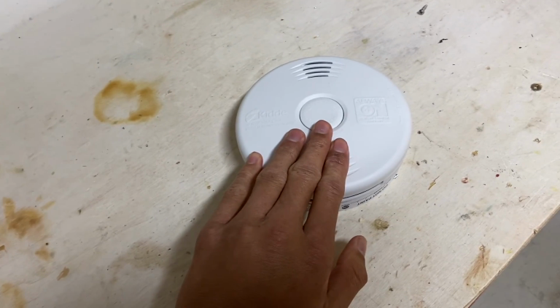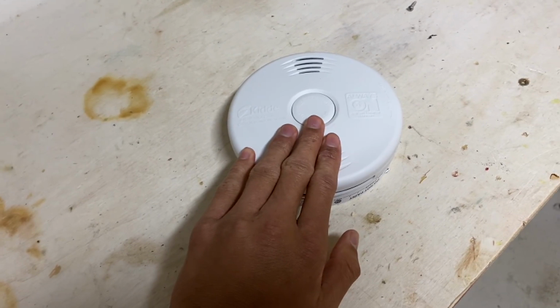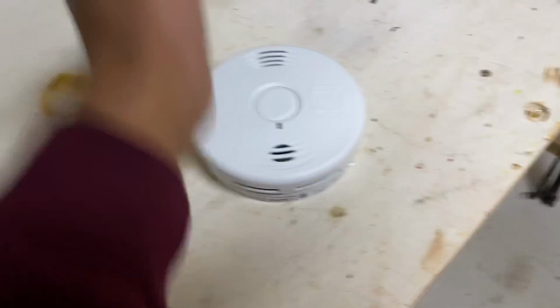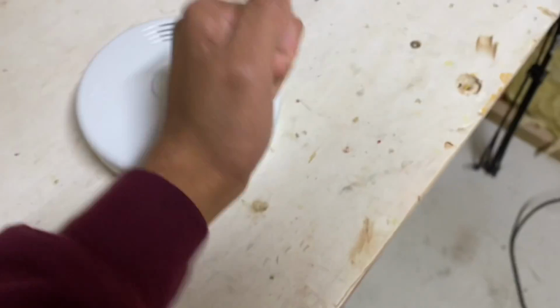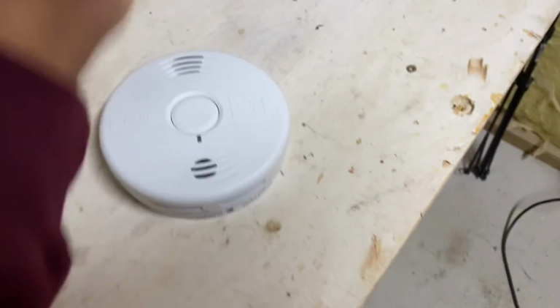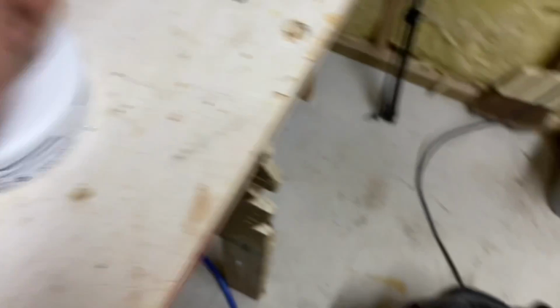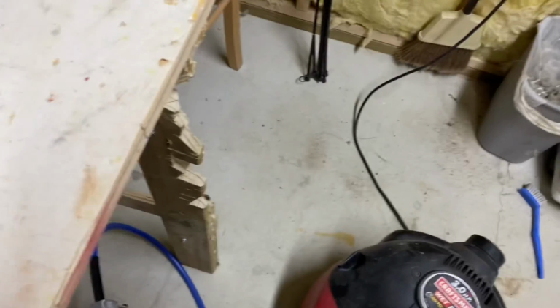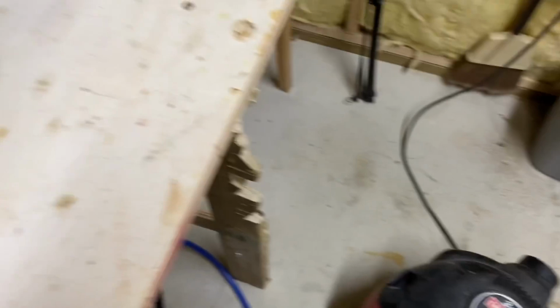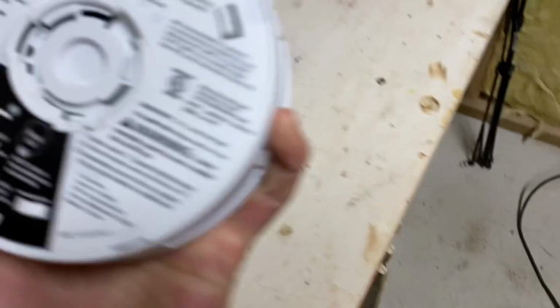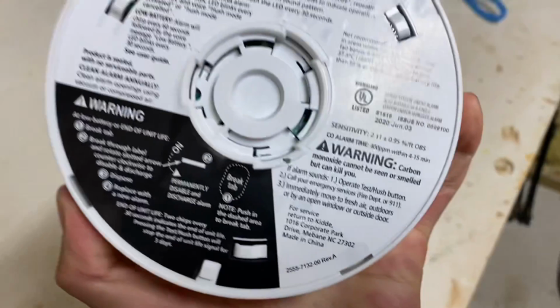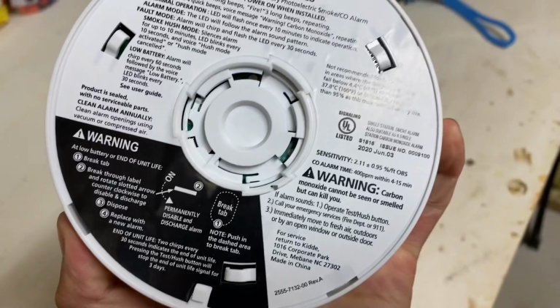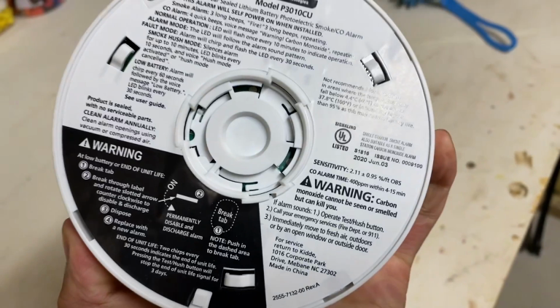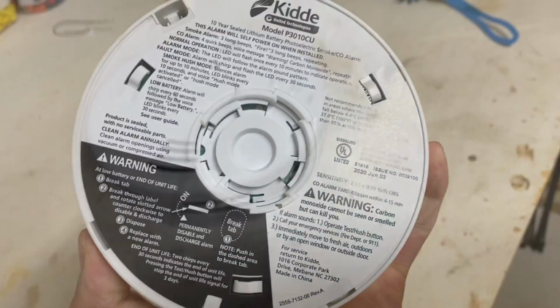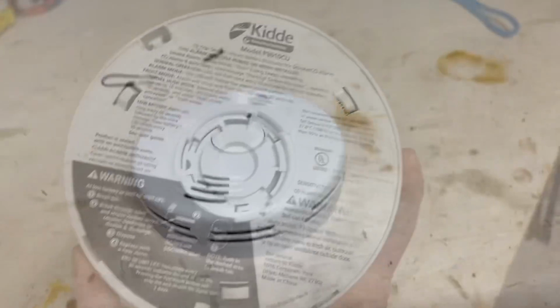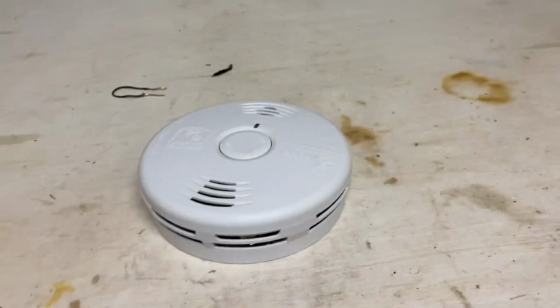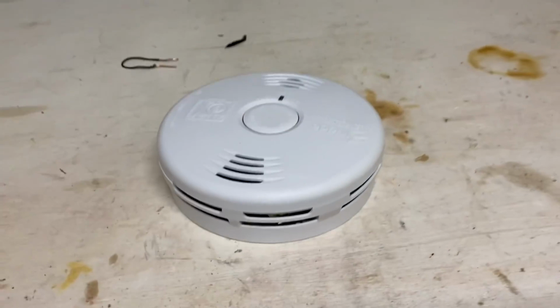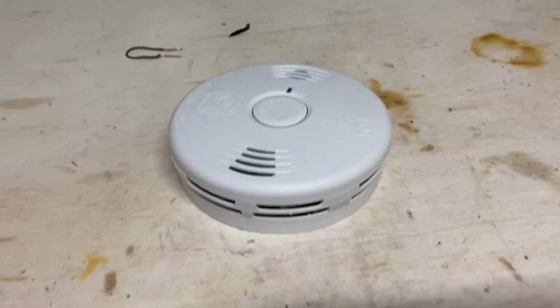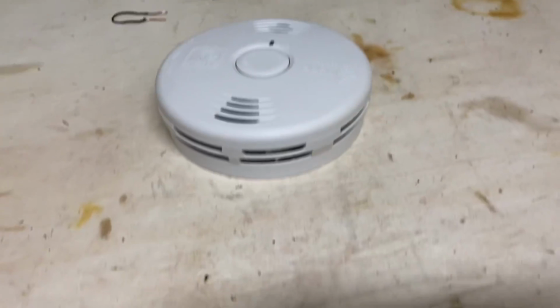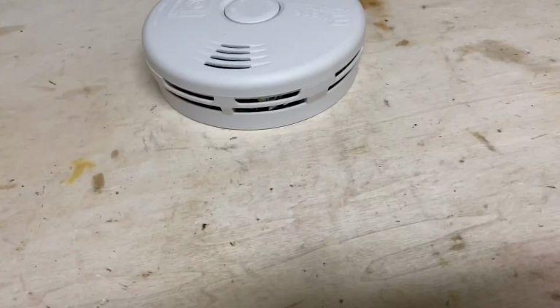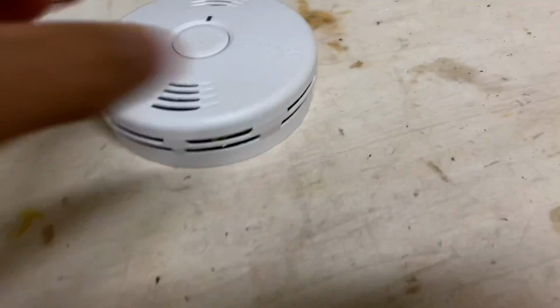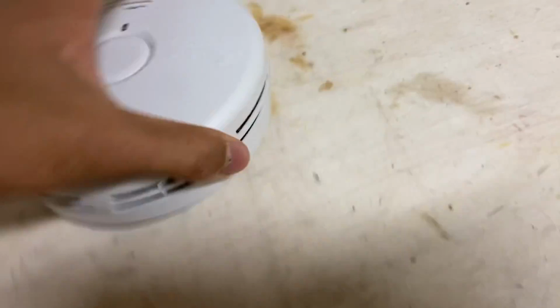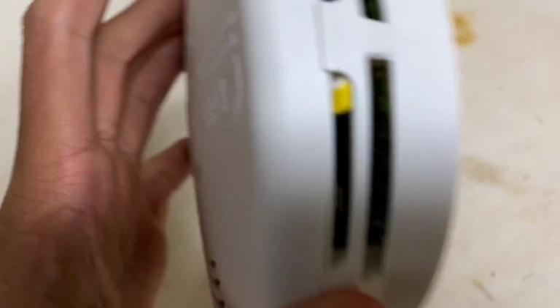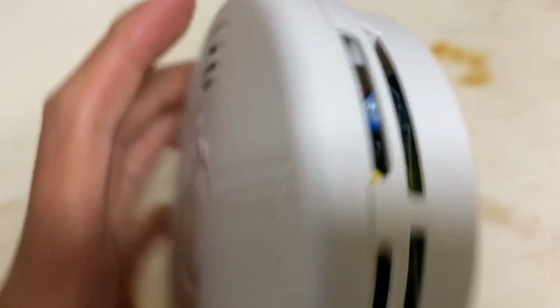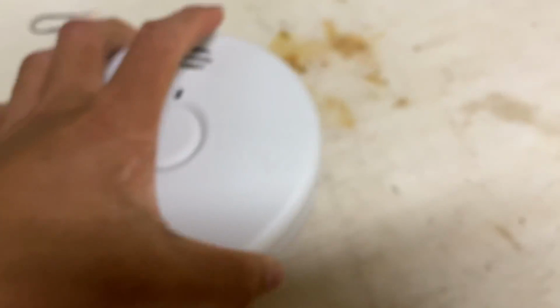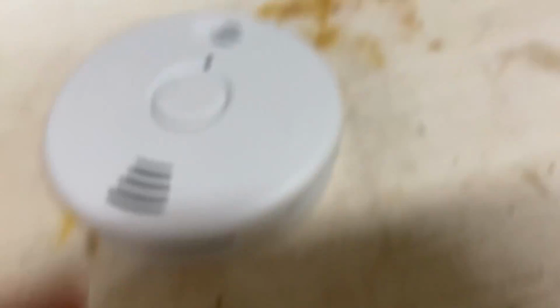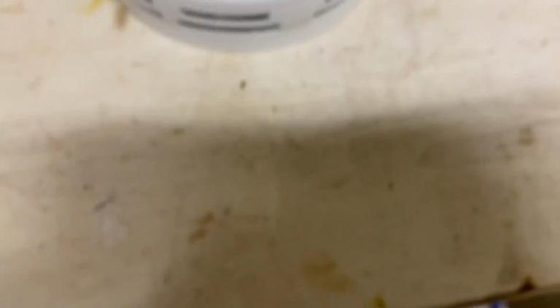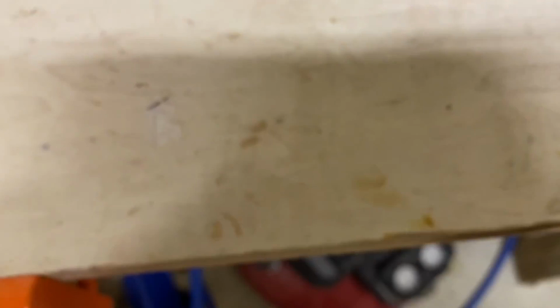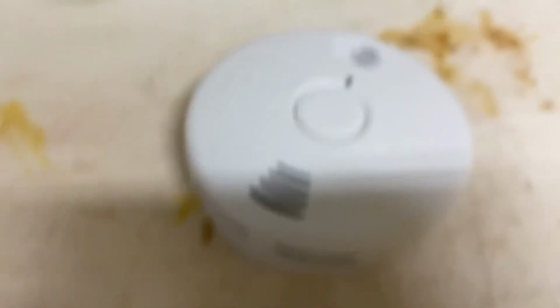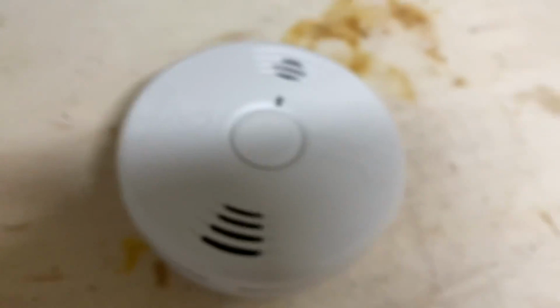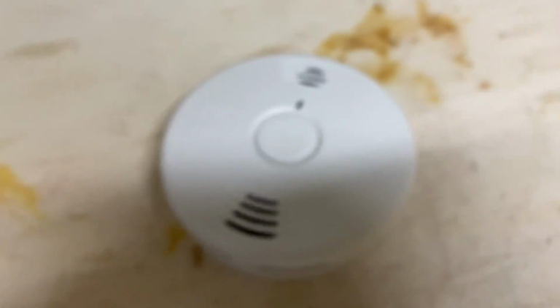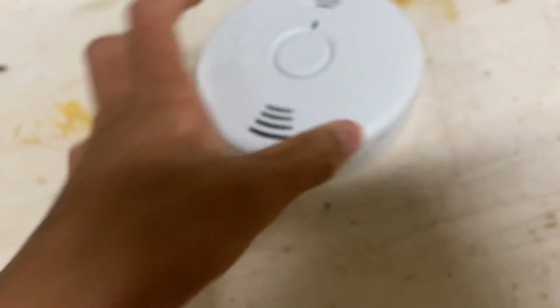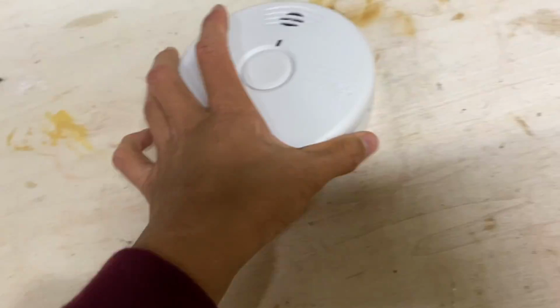I literally just blew out the detector through these vents on the side with the compressor, and it decided to stop.